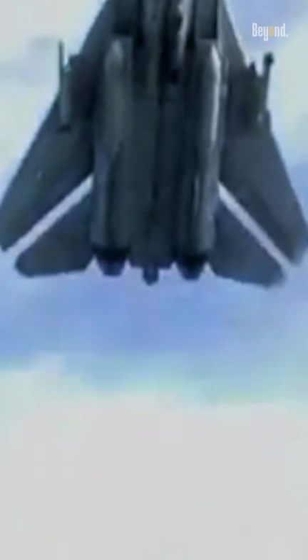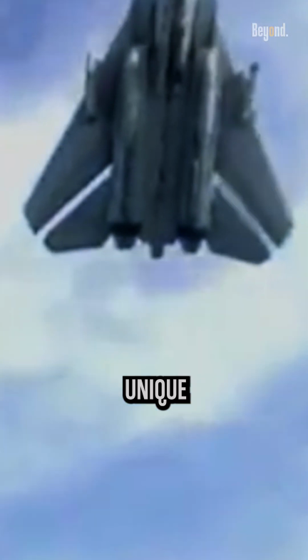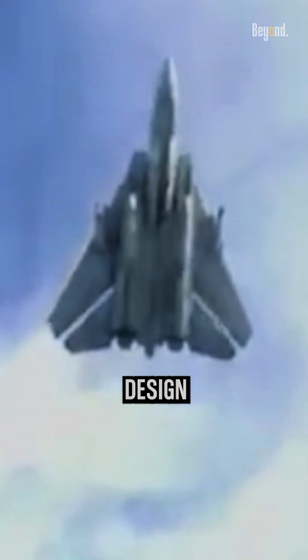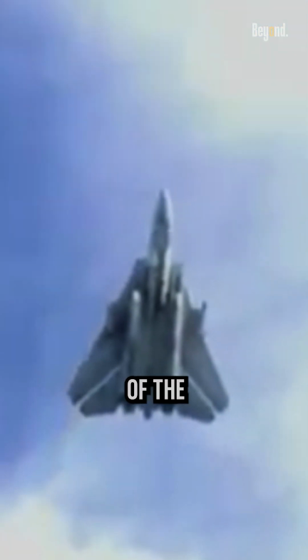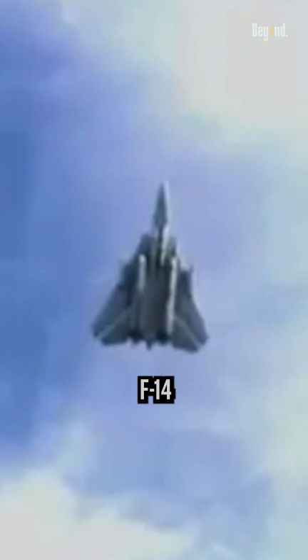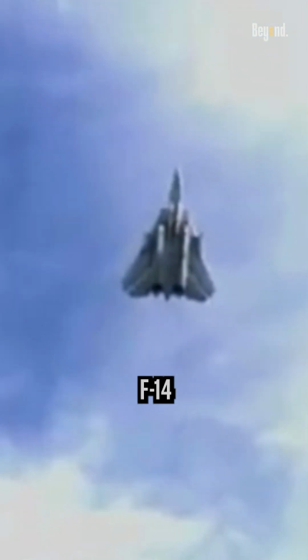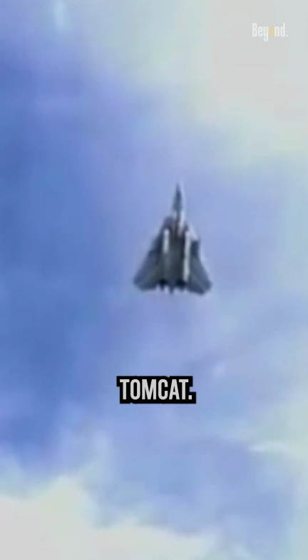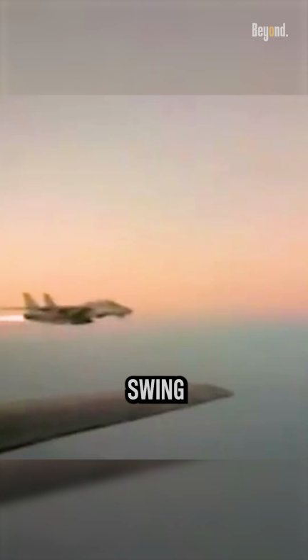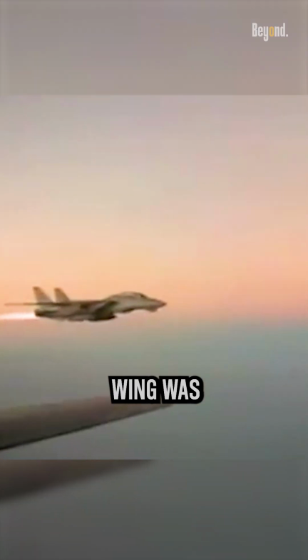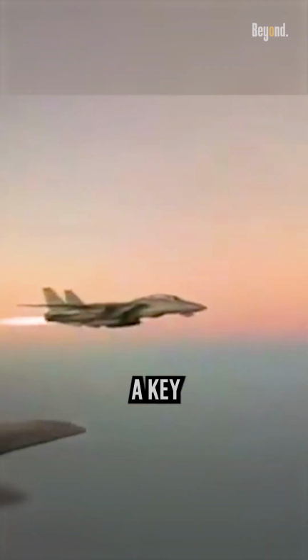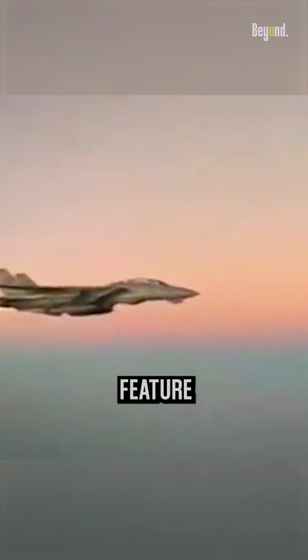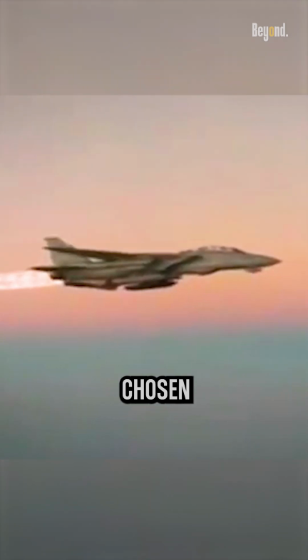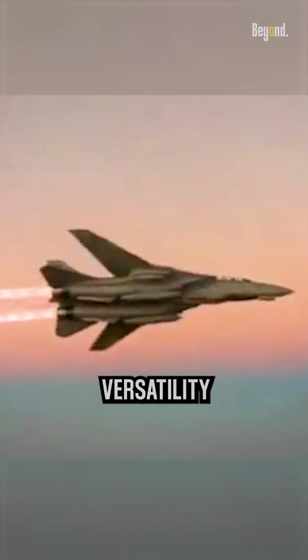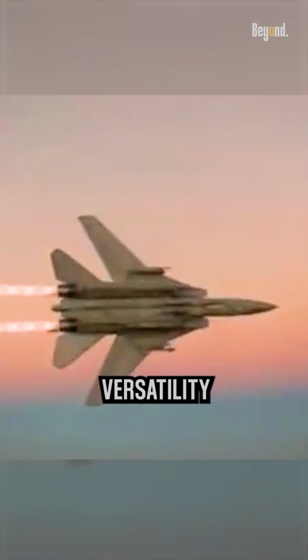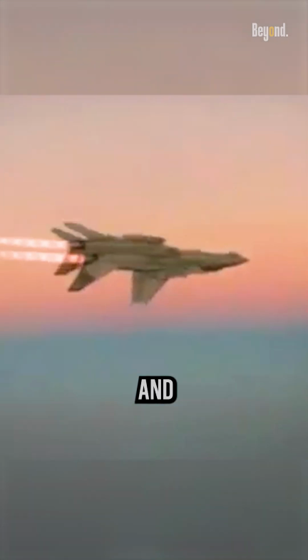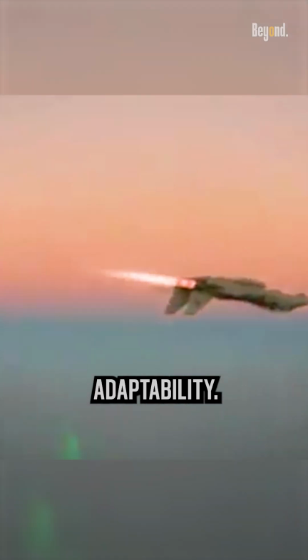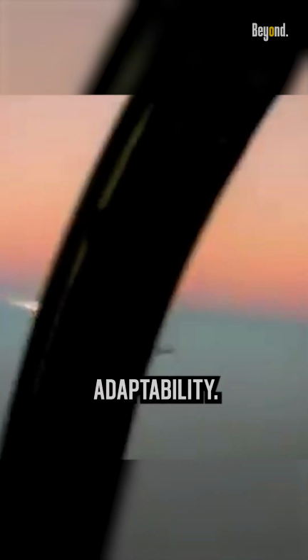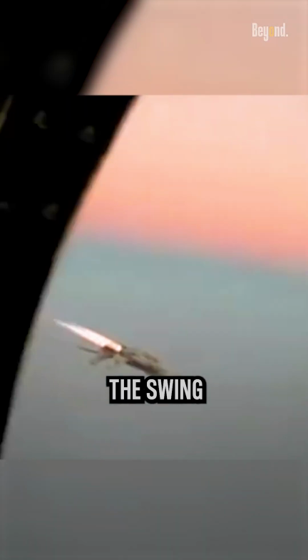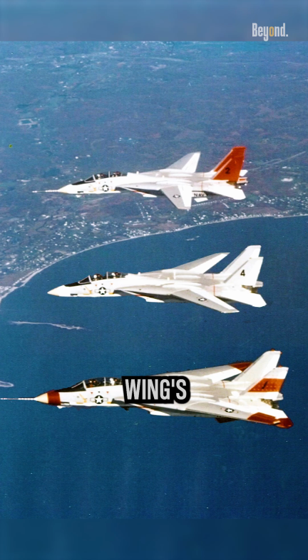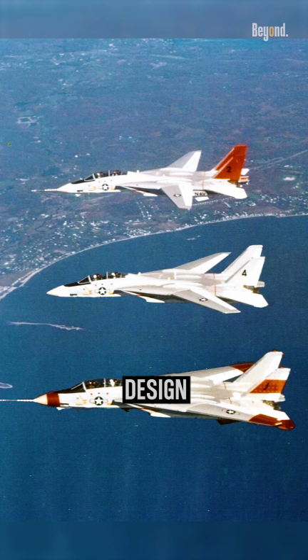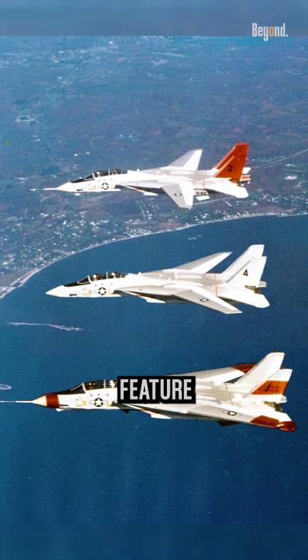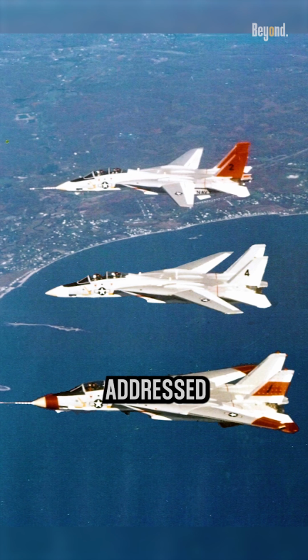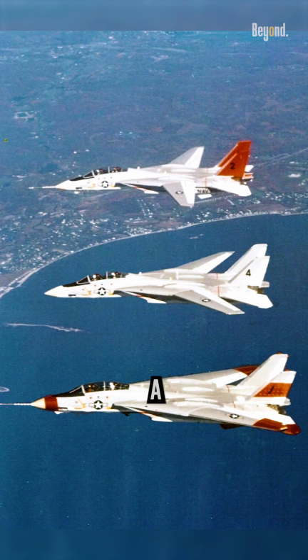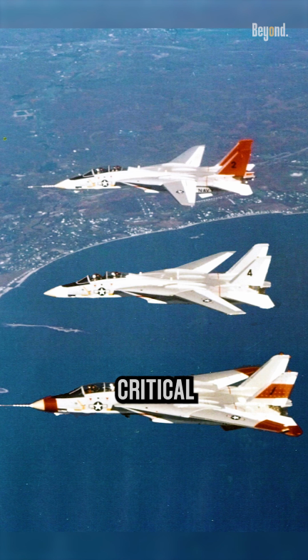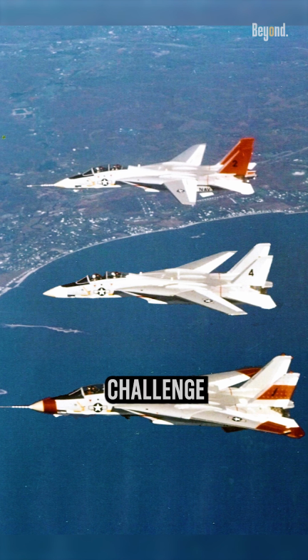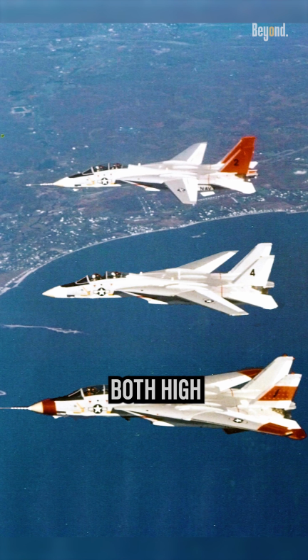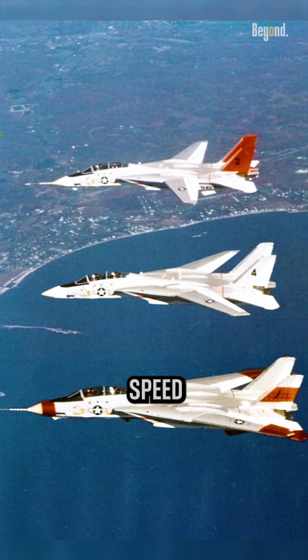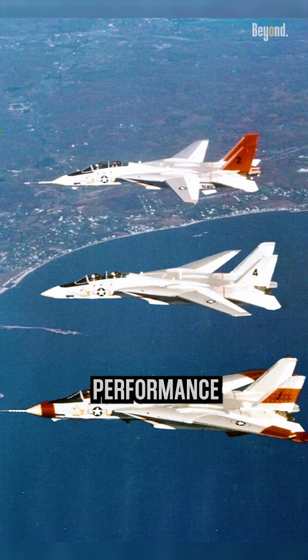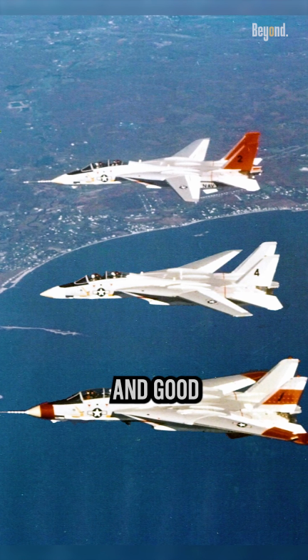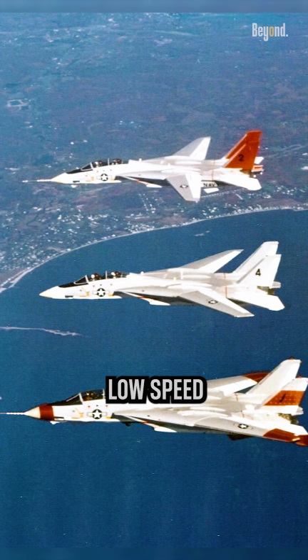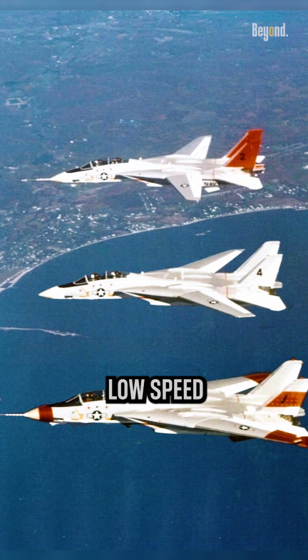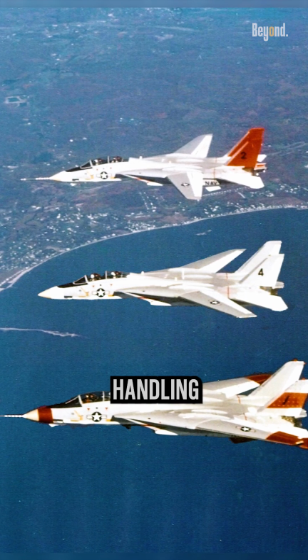The unique design of the F-14 Tomcat's Swing Wing was a key feature chosen for its versatility and adaptability. The Swing Wing addressed a critical challenge: achieving both high-speed performance and good low-speed handling.